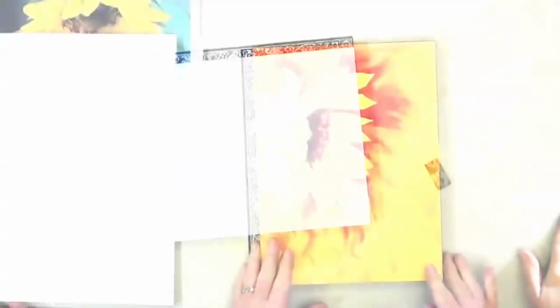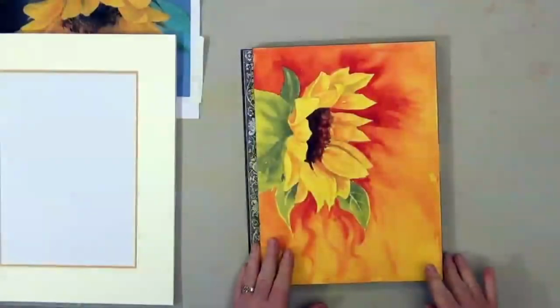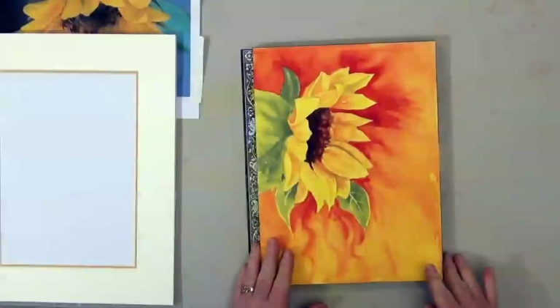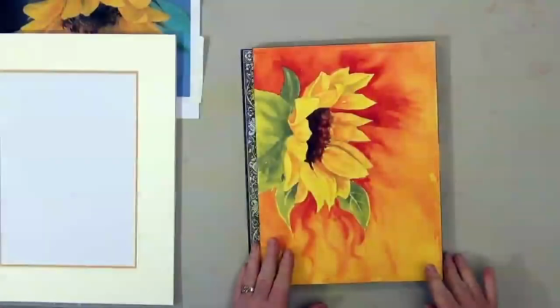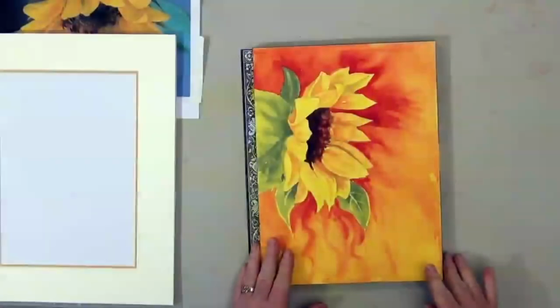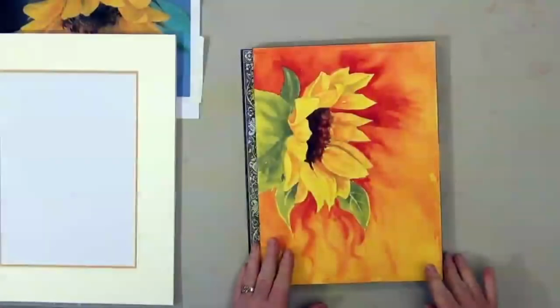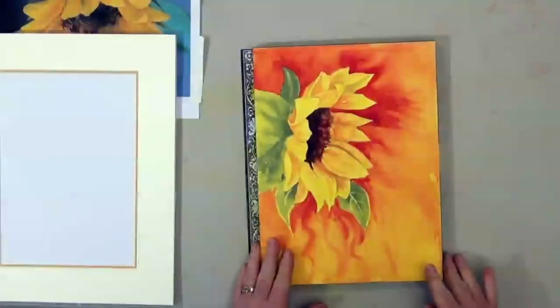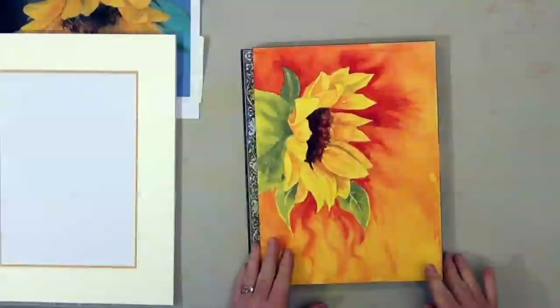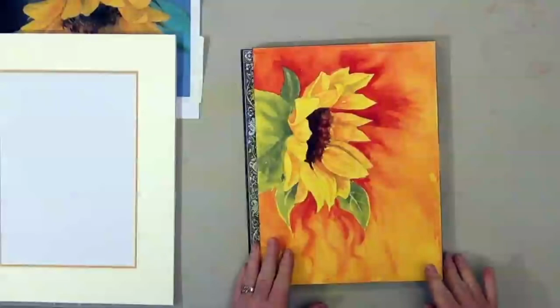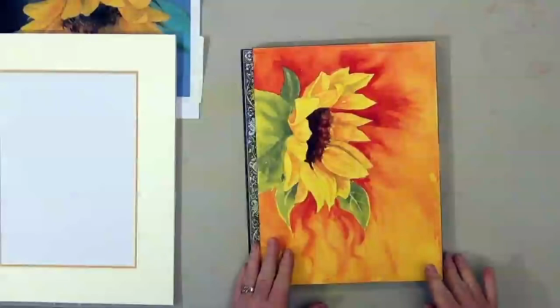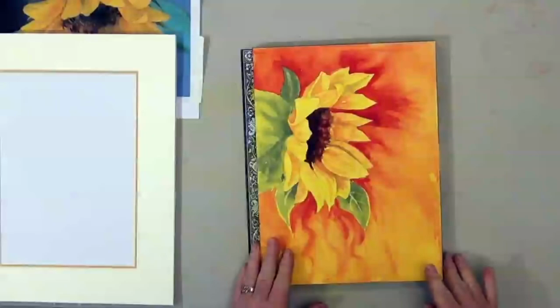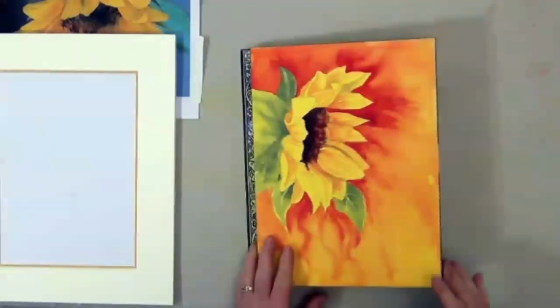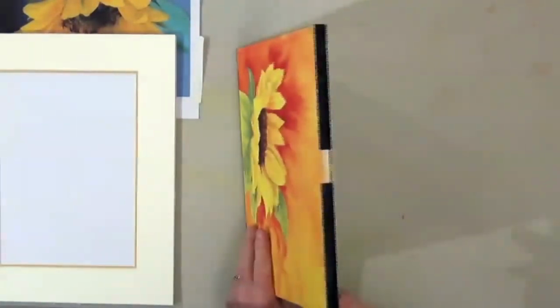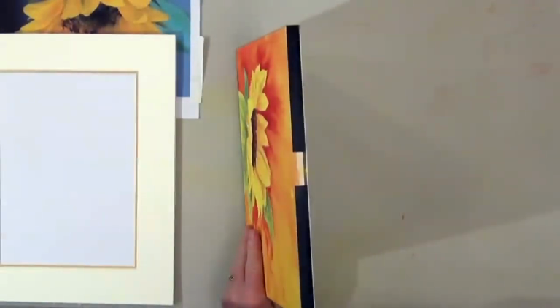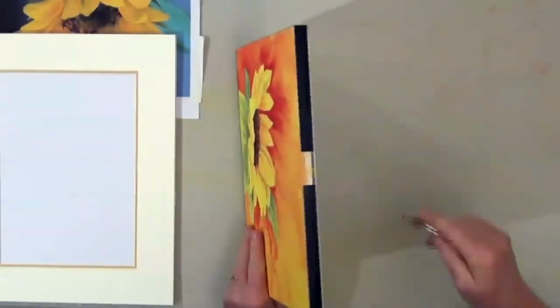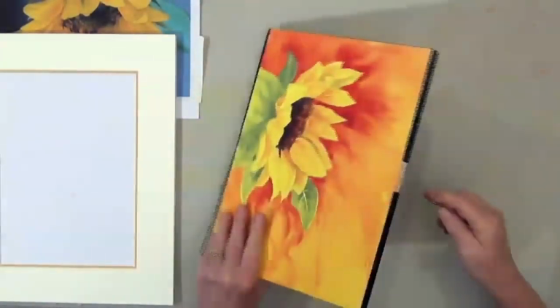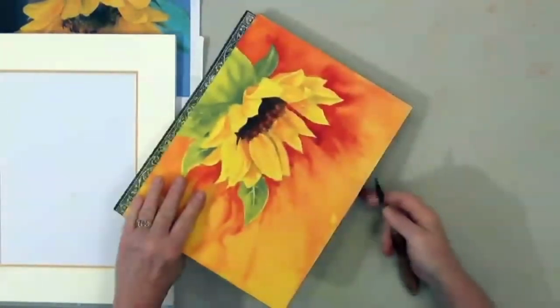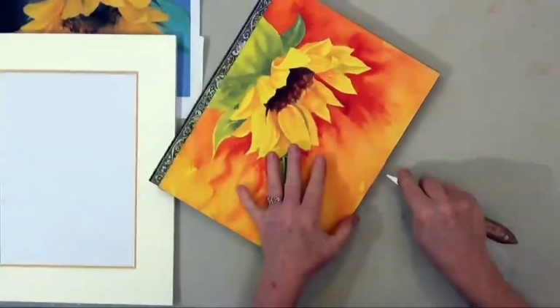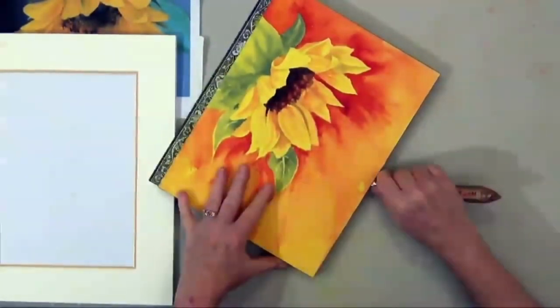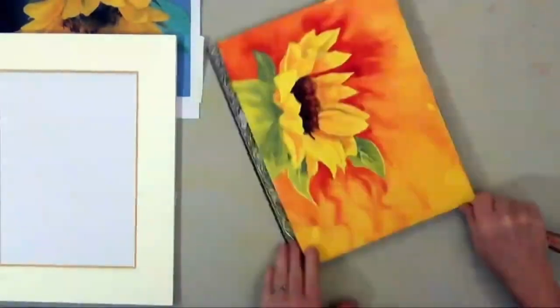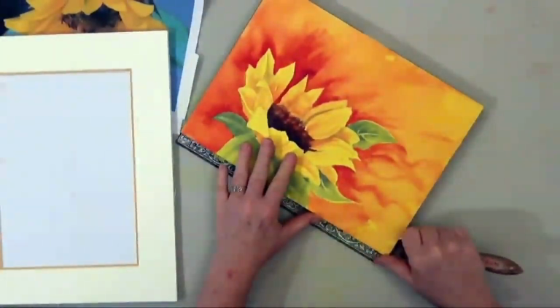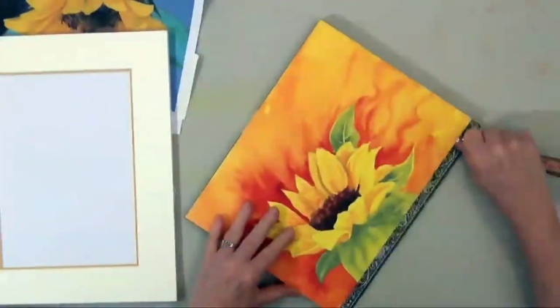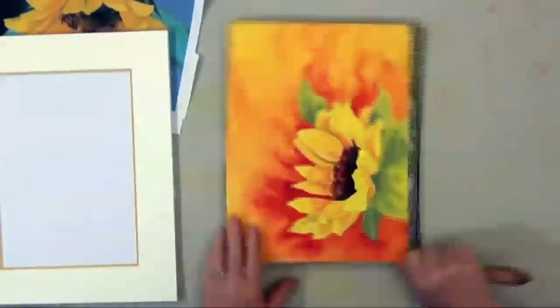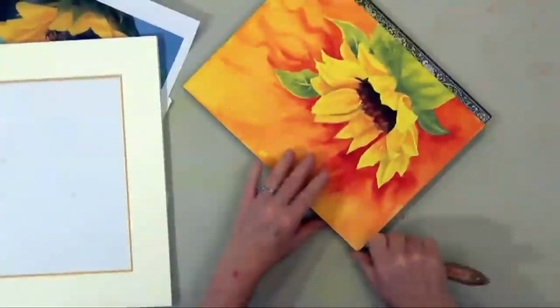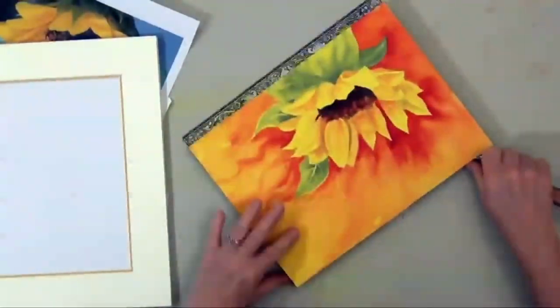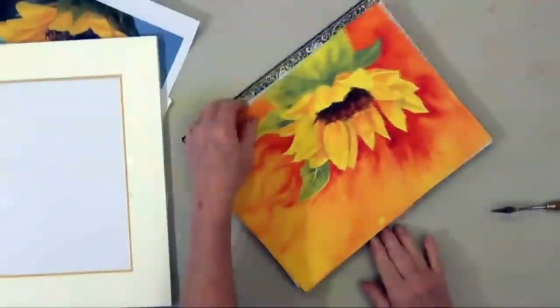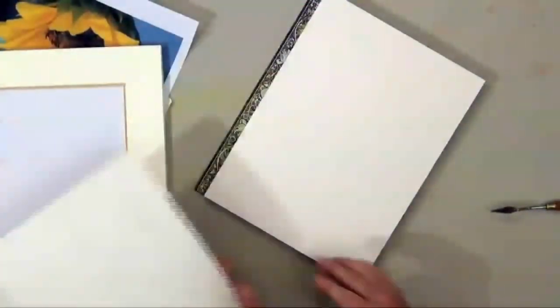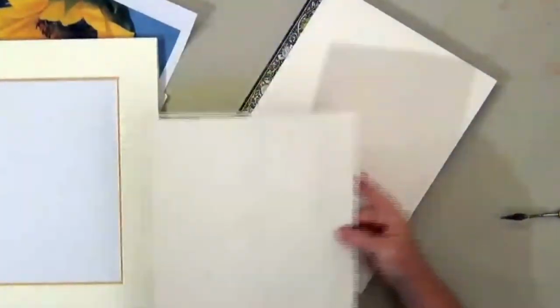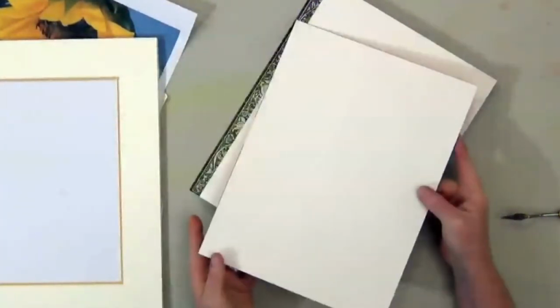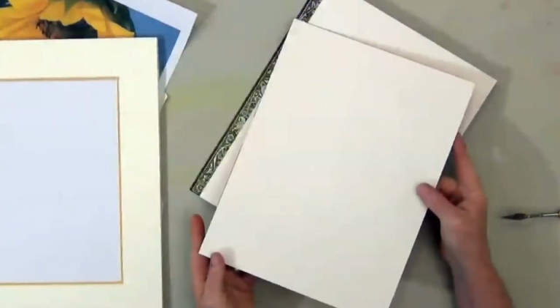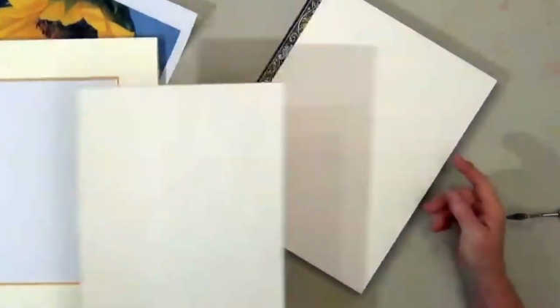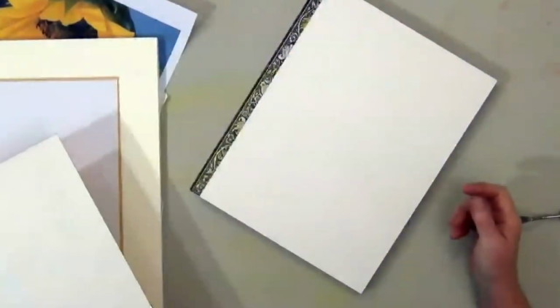This painting was finished on a block. Now we'll take the painting off the block, and you can see that the back of the paper is still clean. You can paint on either side of Arches.